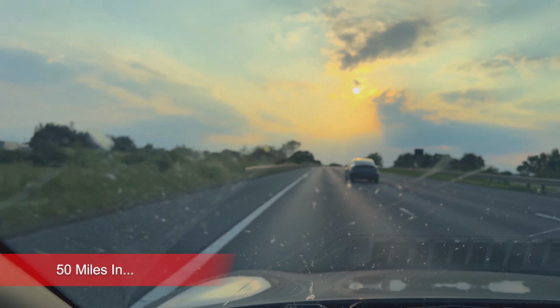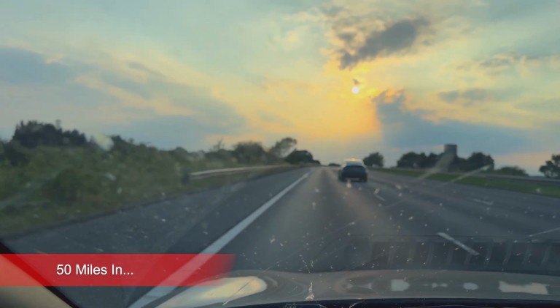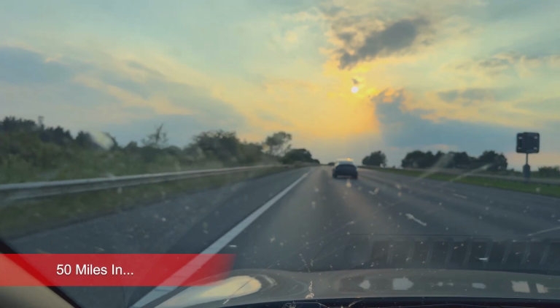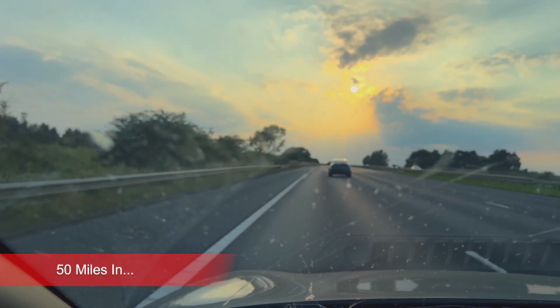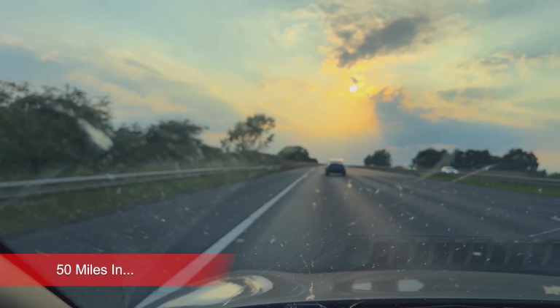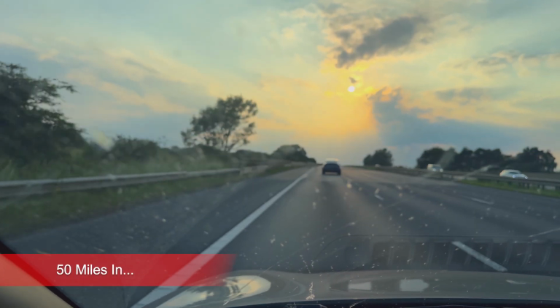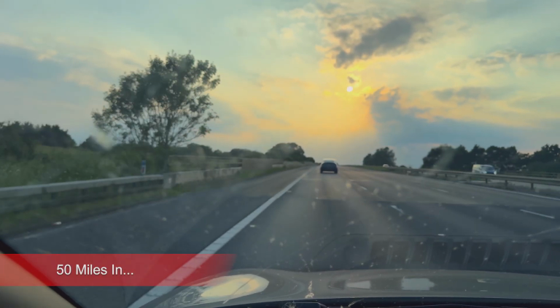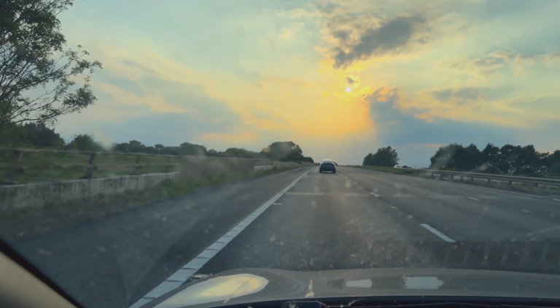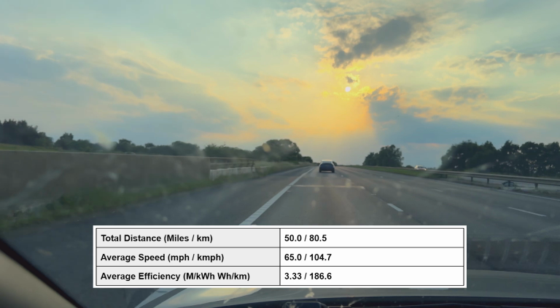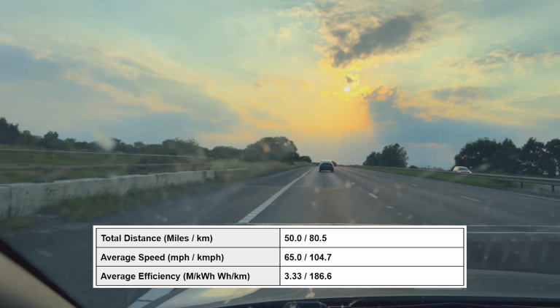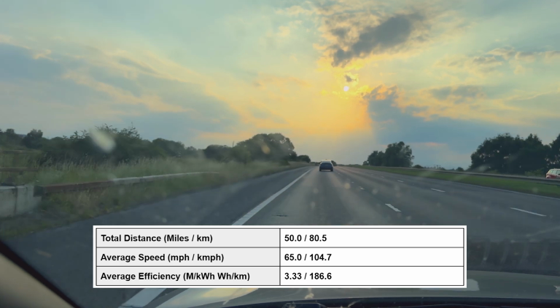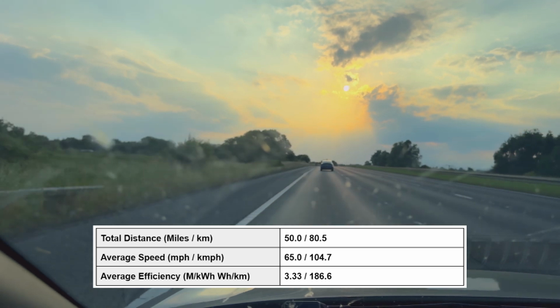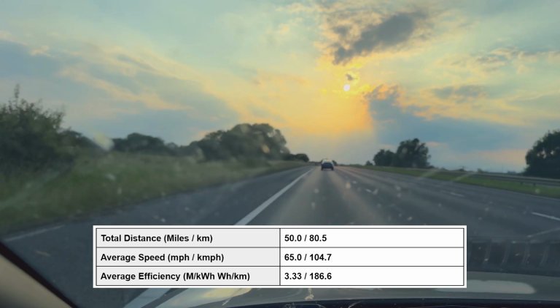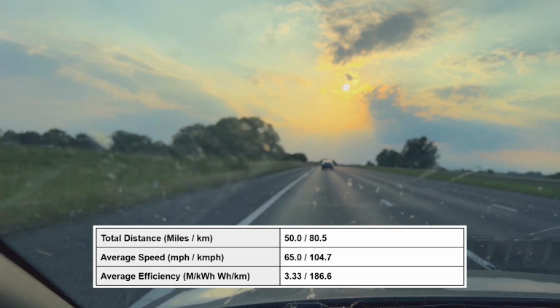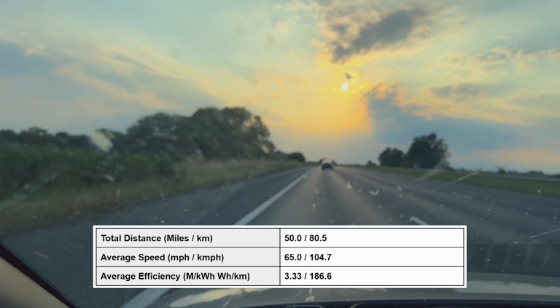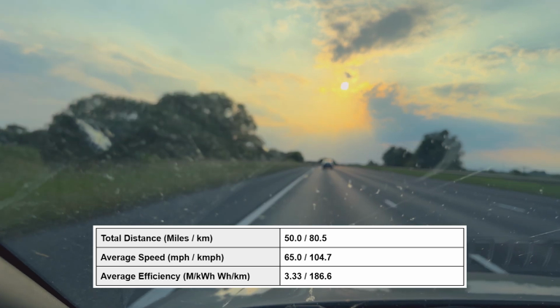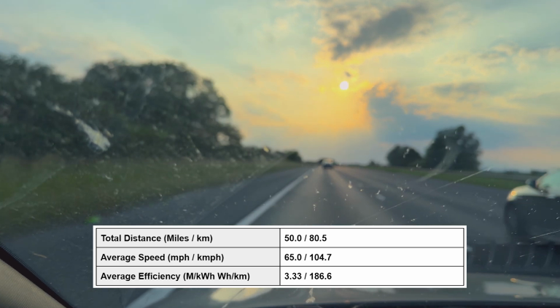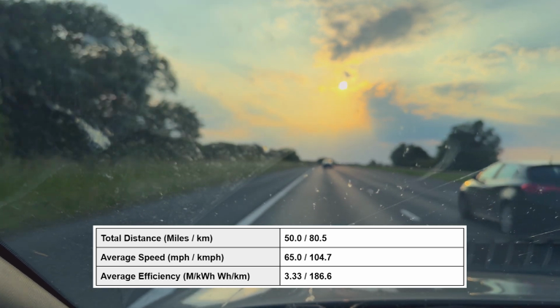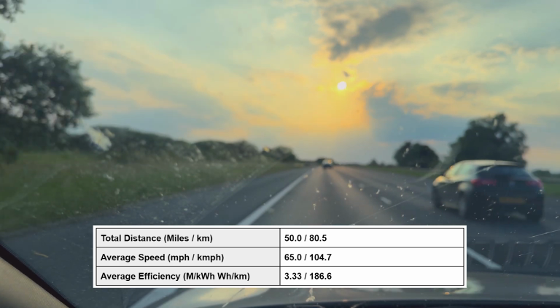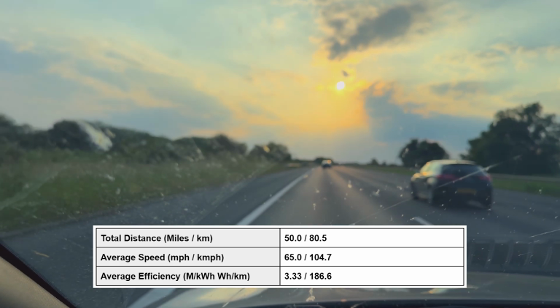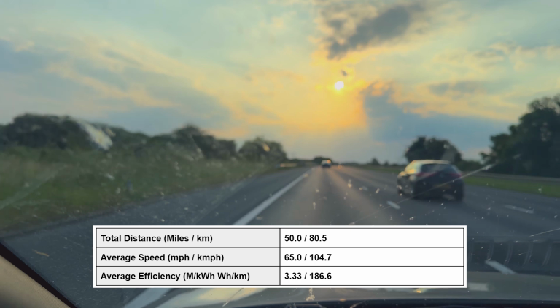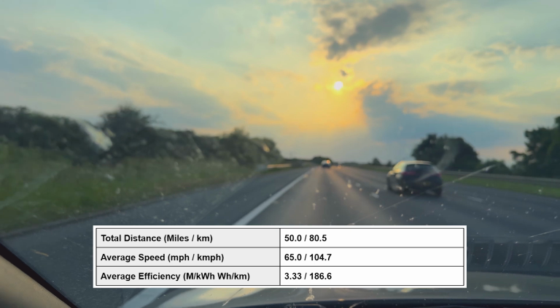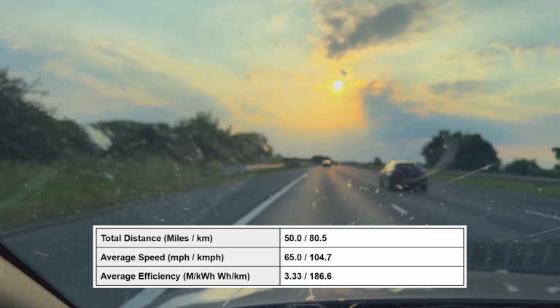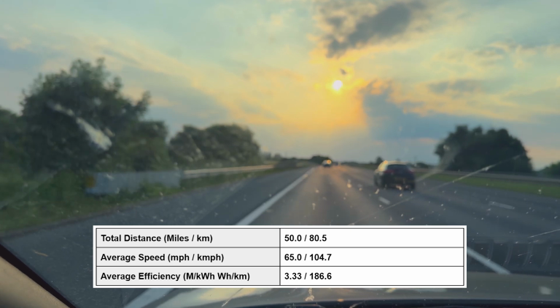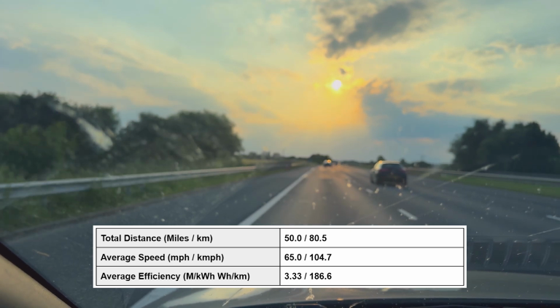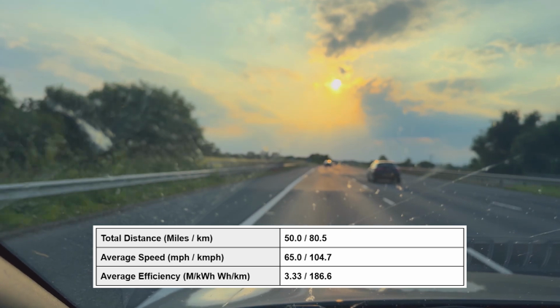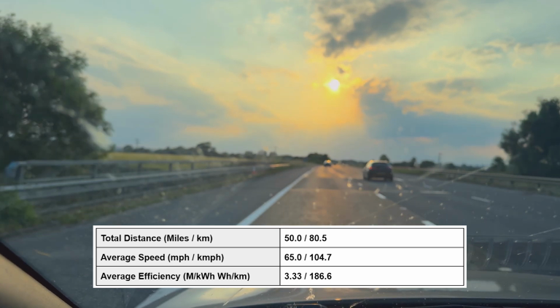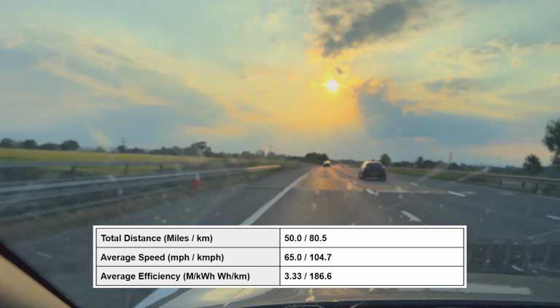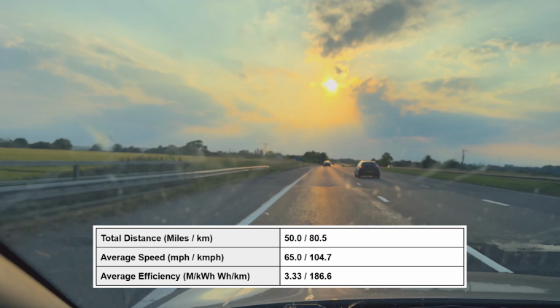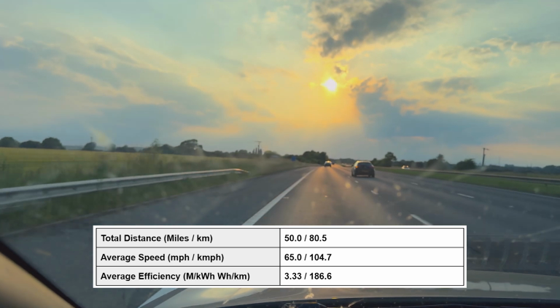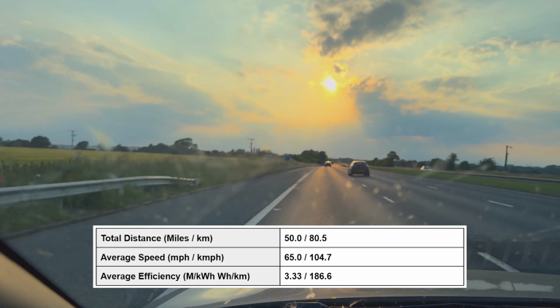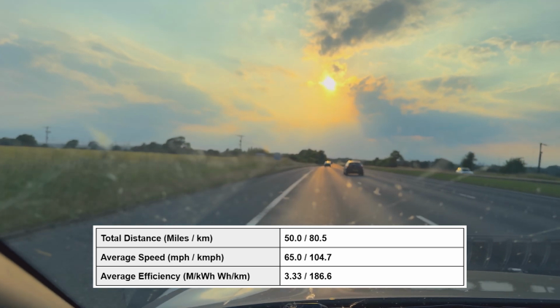Okay, so we are 50 miles in. We've got an average speed of 65 miles per hour, 0.8 hours total driving time, and a past 50 miles consumption of 30 kilowatt hours per 100 miles.